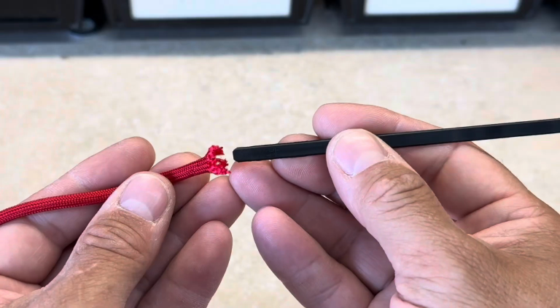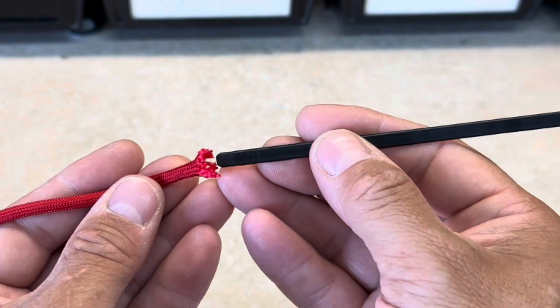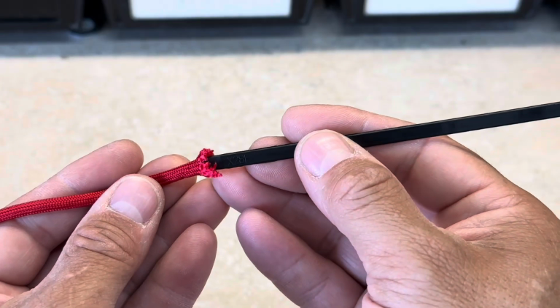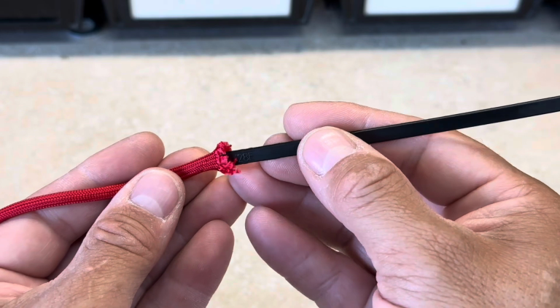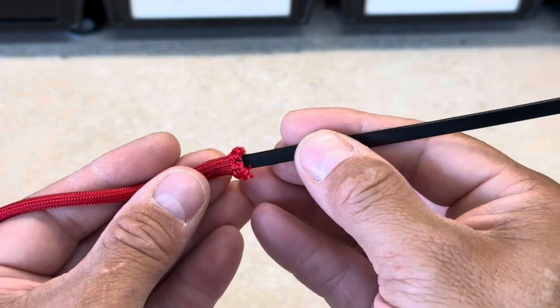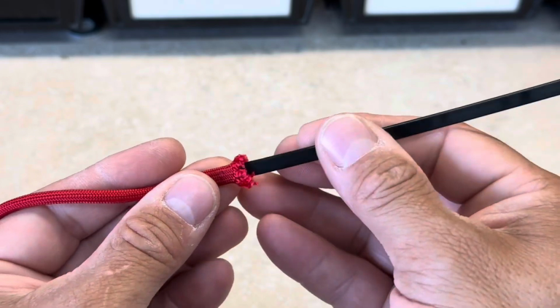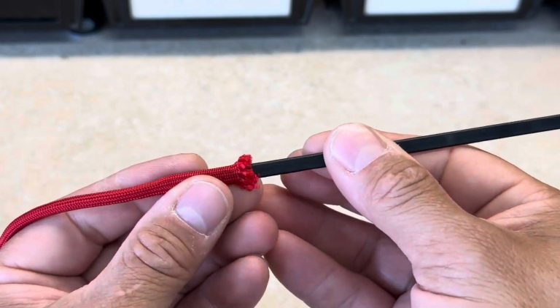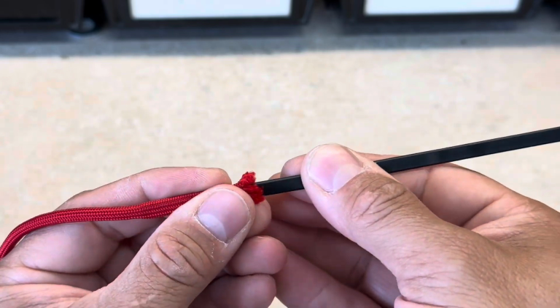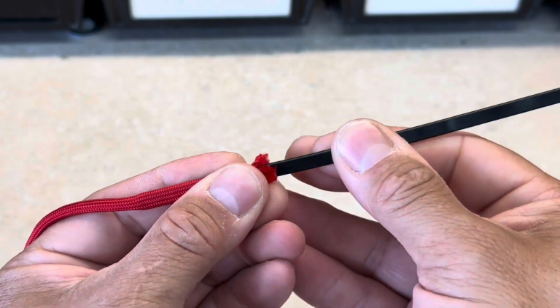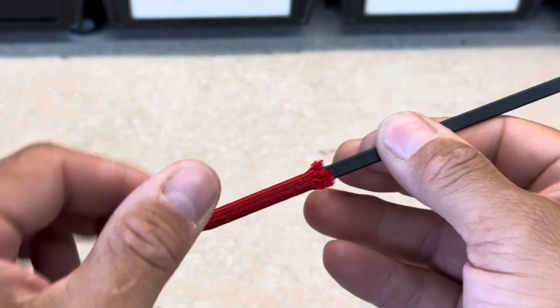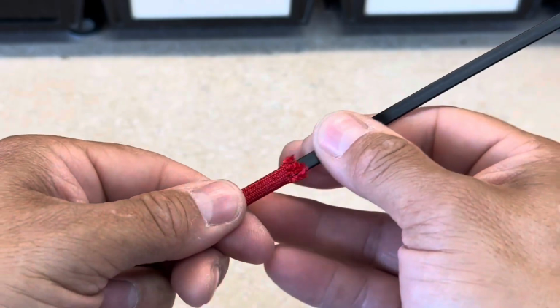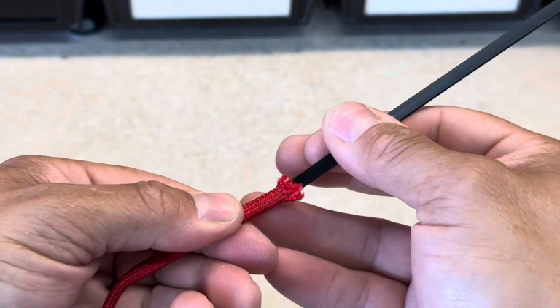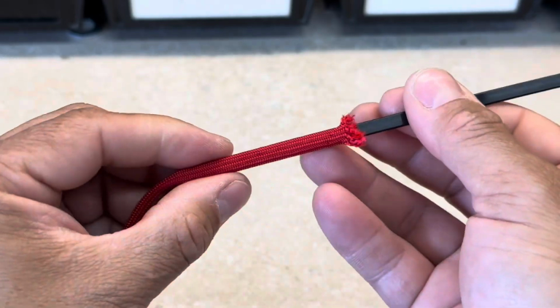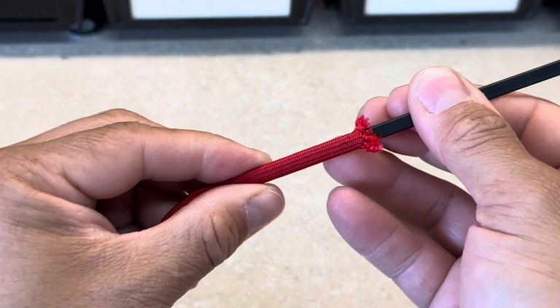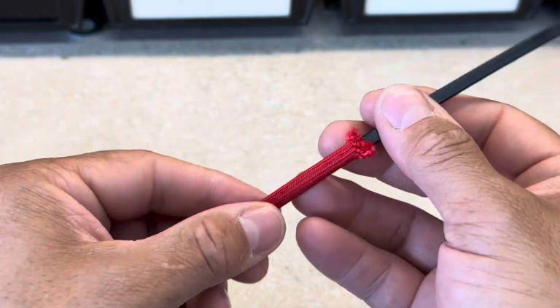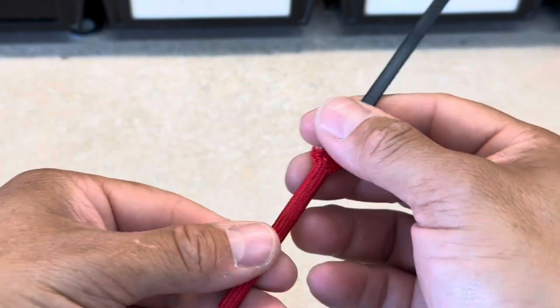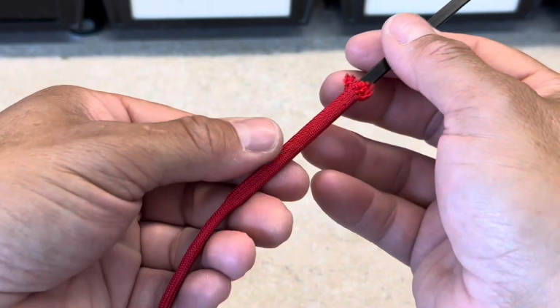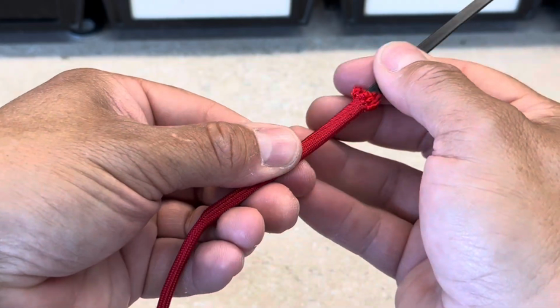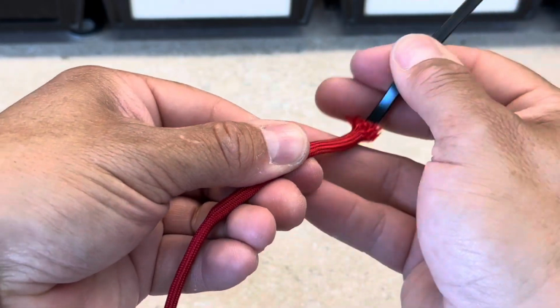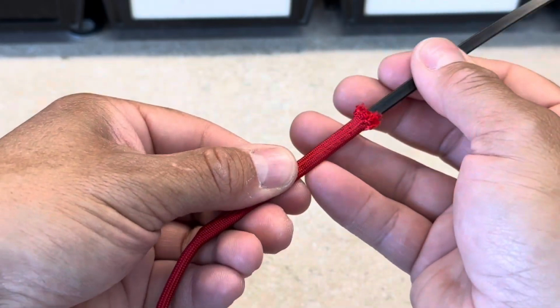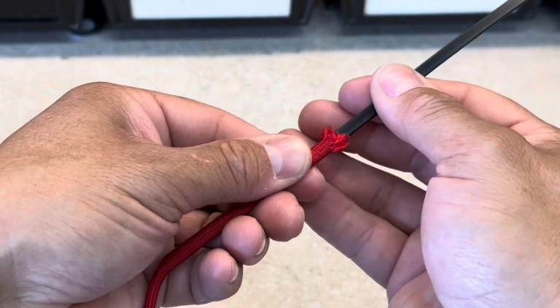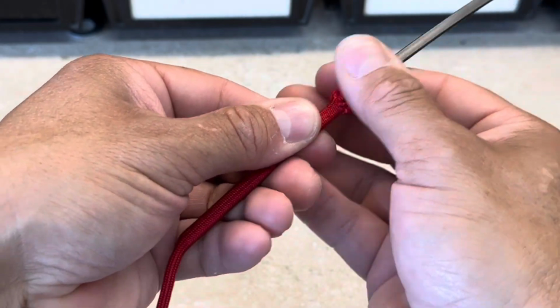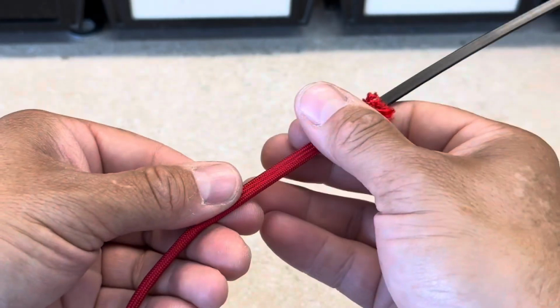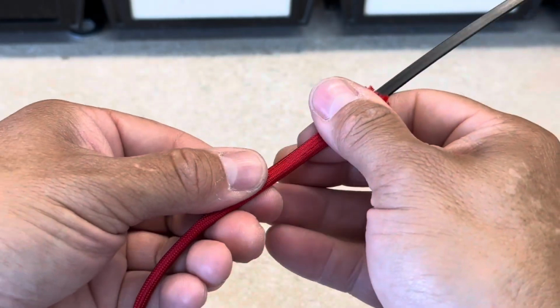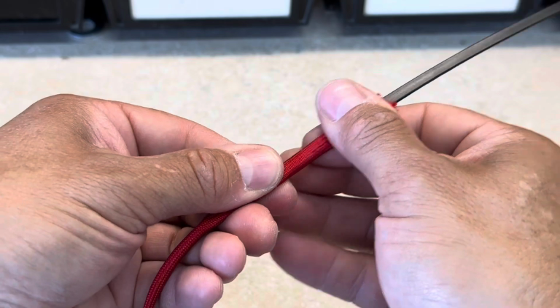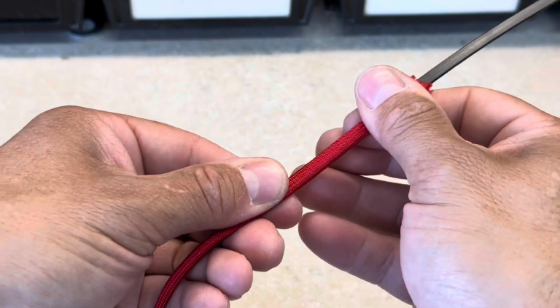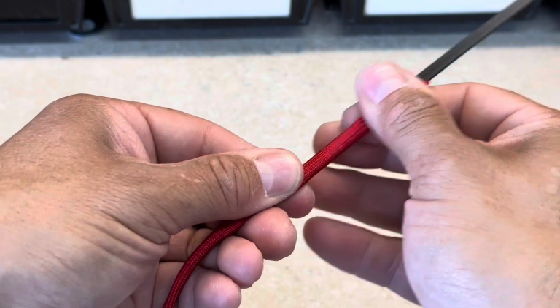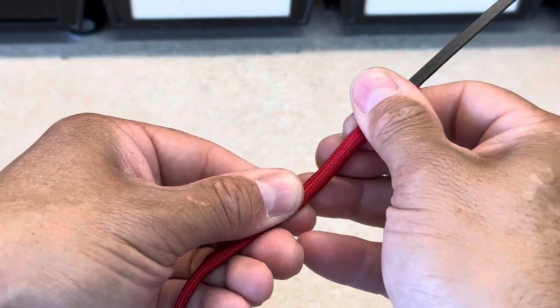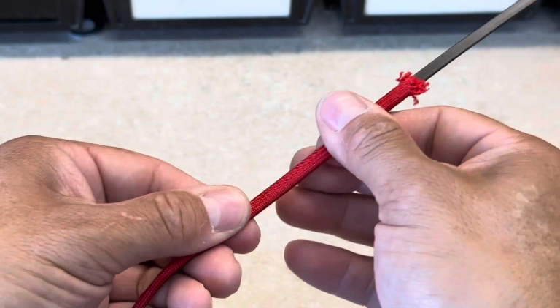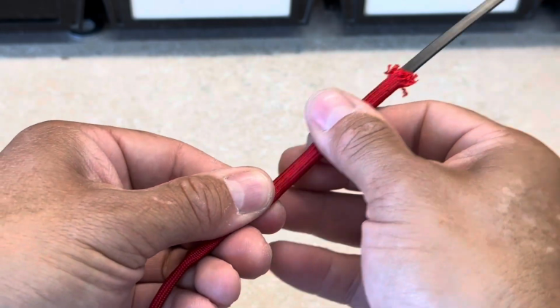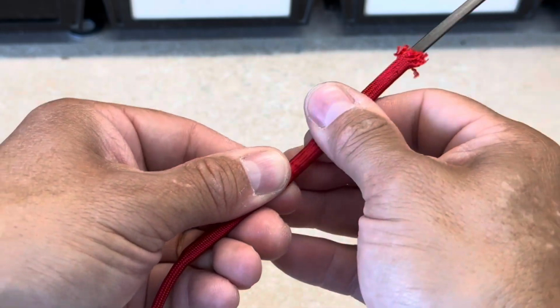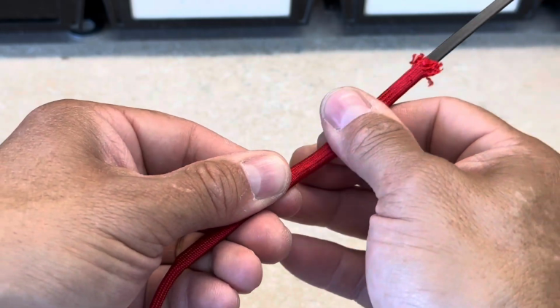We'll take our first zip tie and start threading it through. We just have to do a little inchworm action, because eventually it won't allow it to slide in — so we'll just slide, push, and inchworm it all the way in.